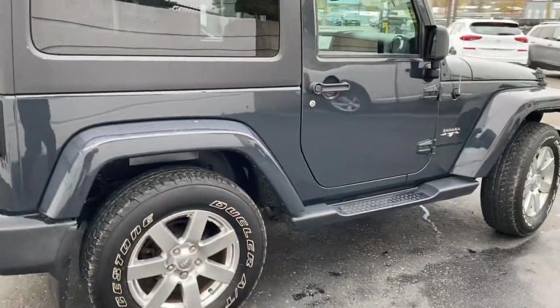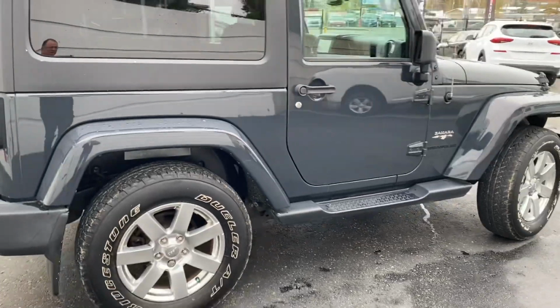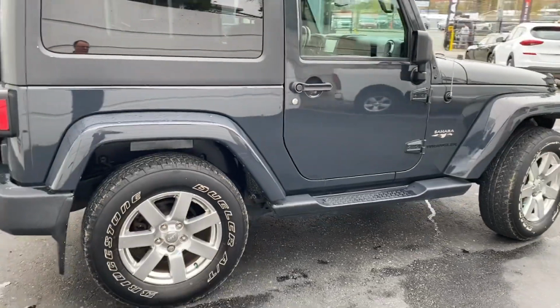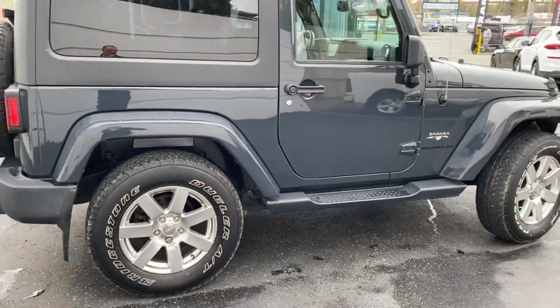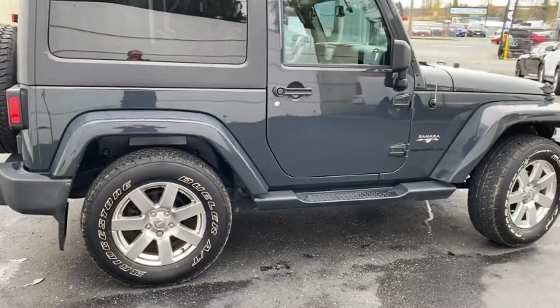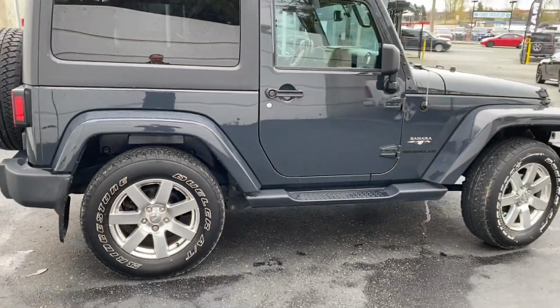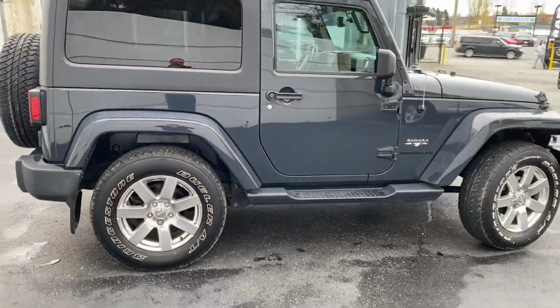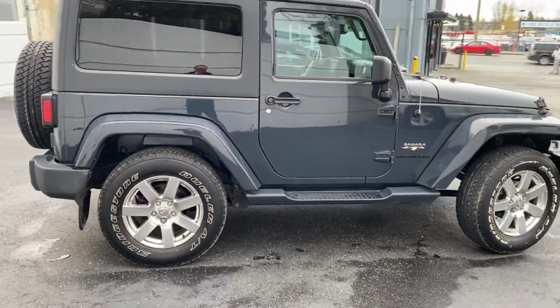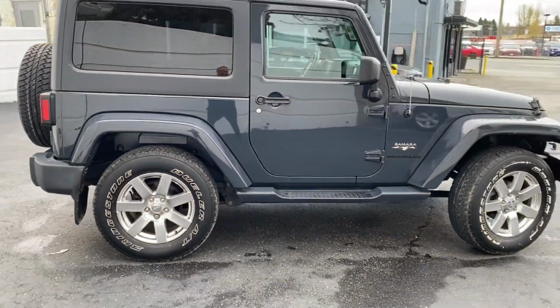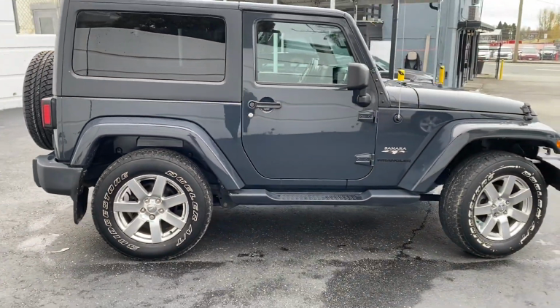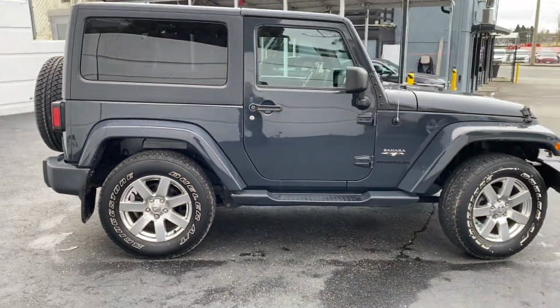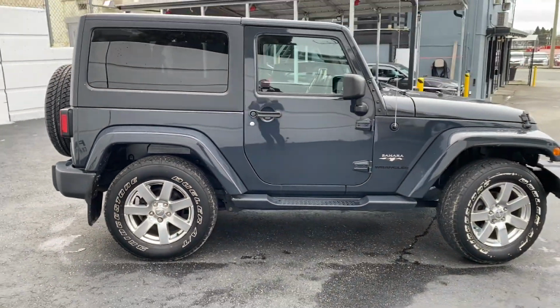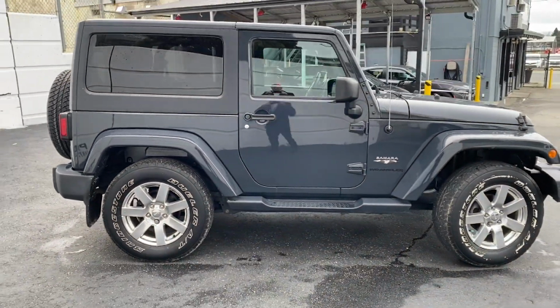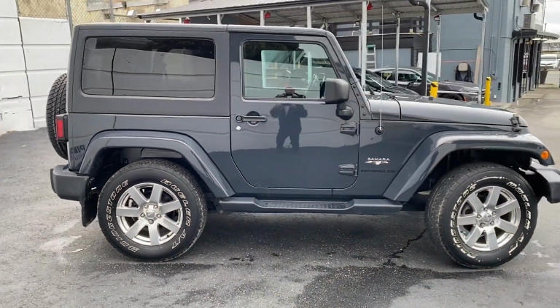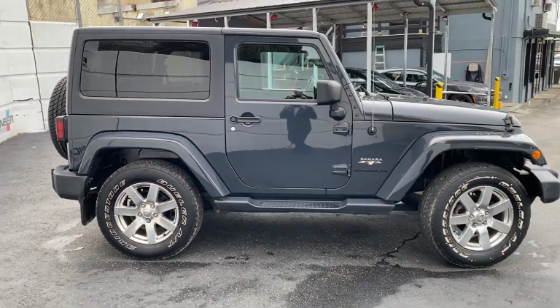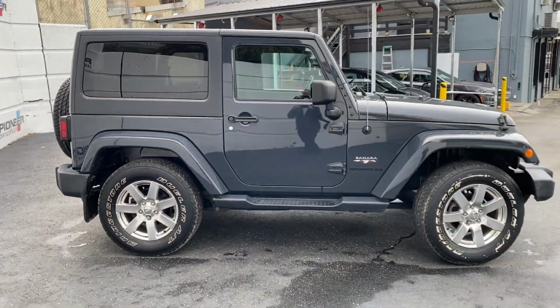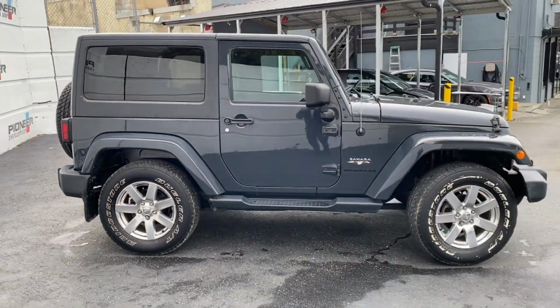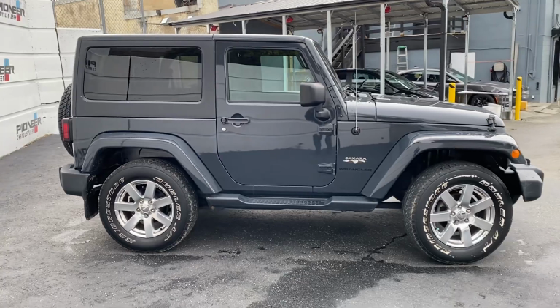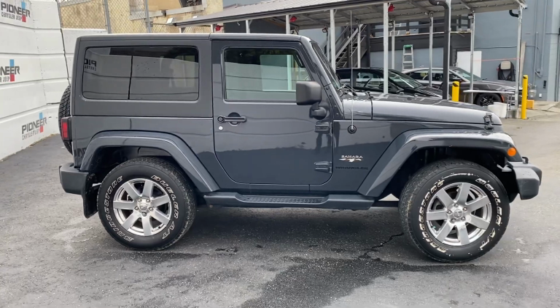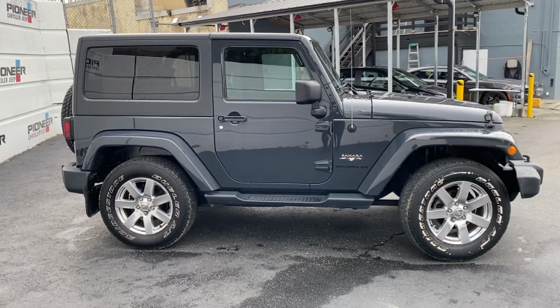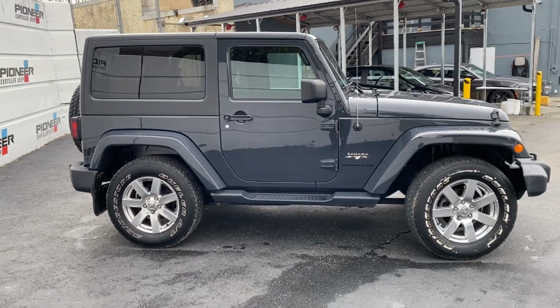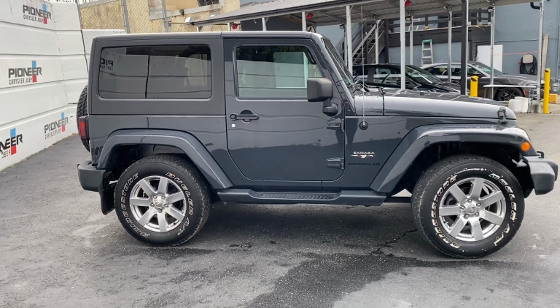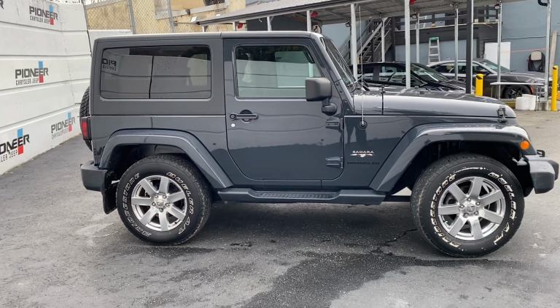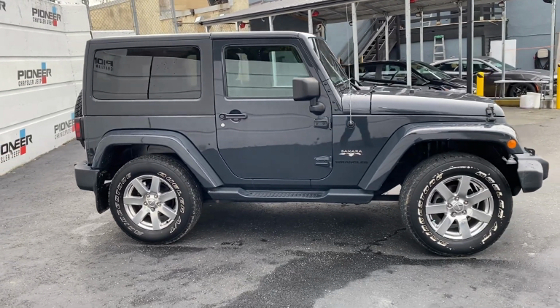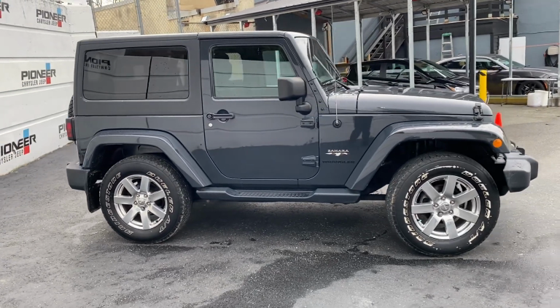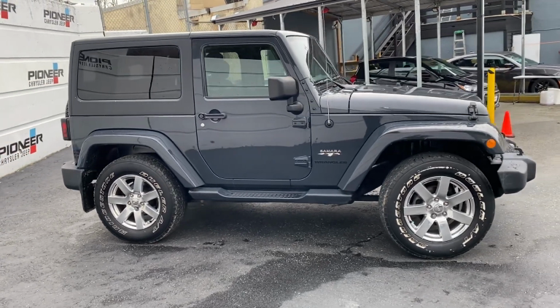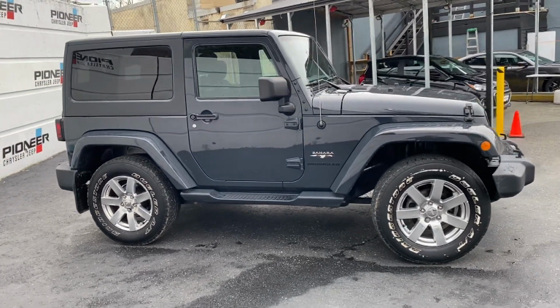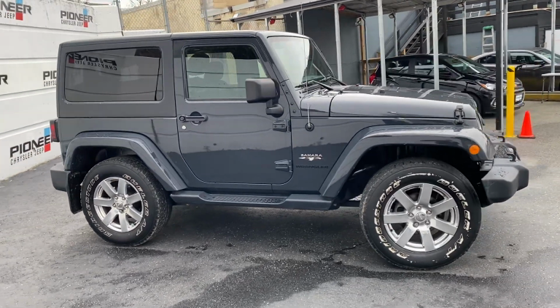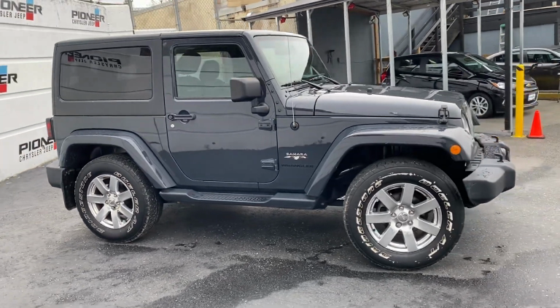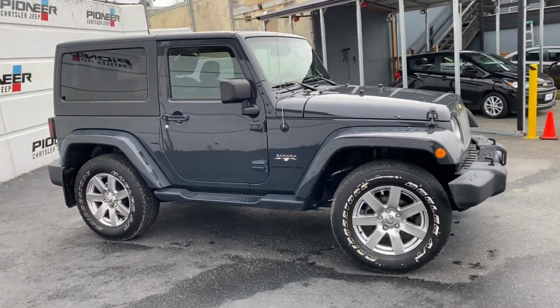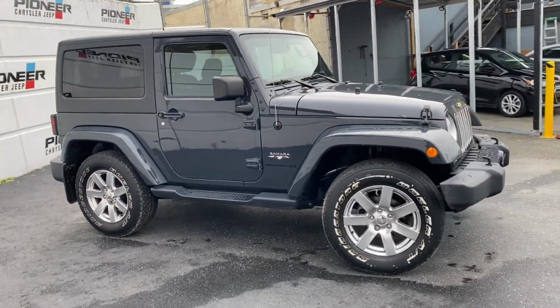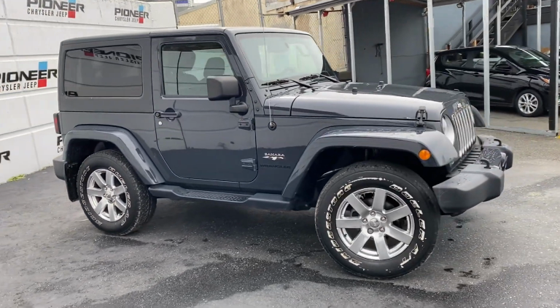It's getting to be Jeep season. I think this one will sell really, really quickly. It has a hundred and eight thousand kilometers on it and an excellent history — locally owned.